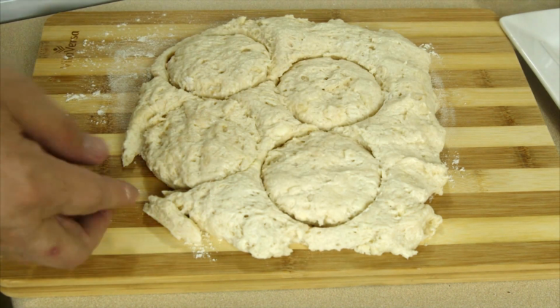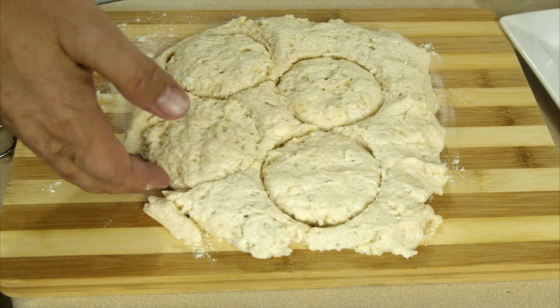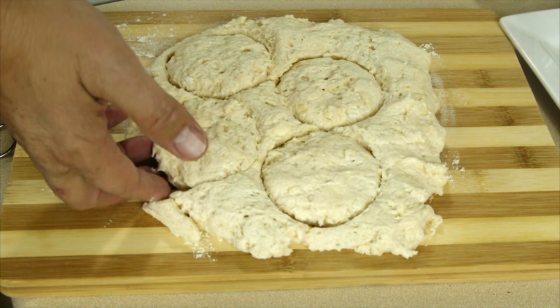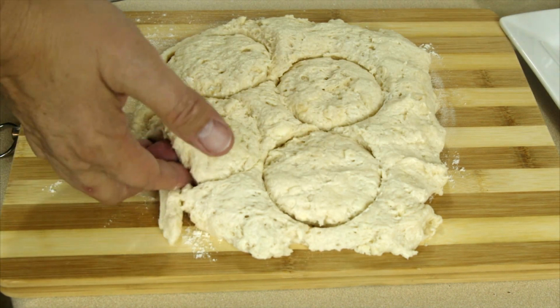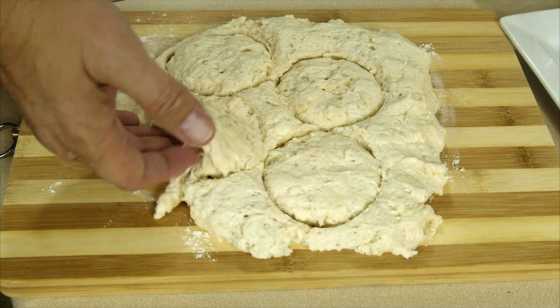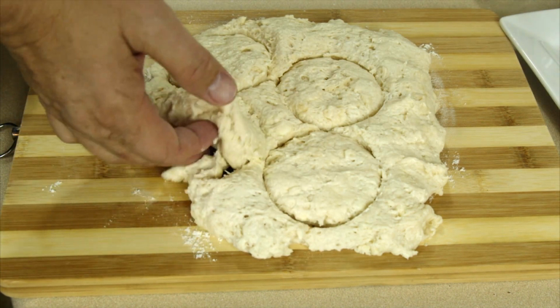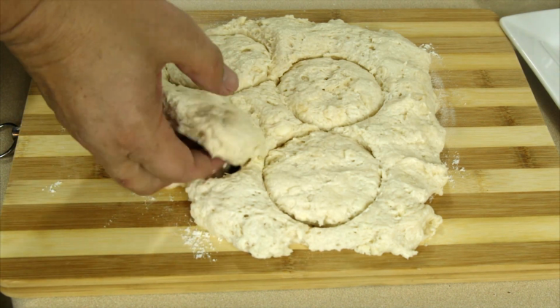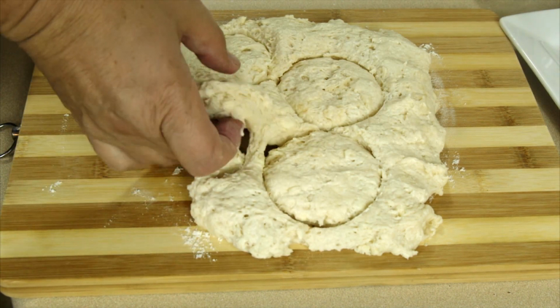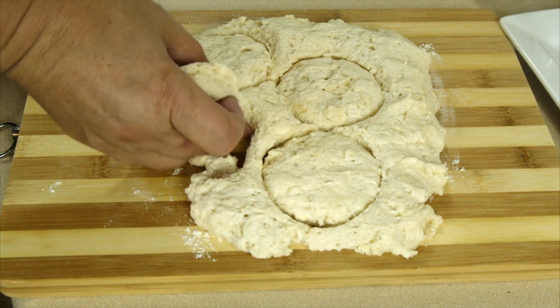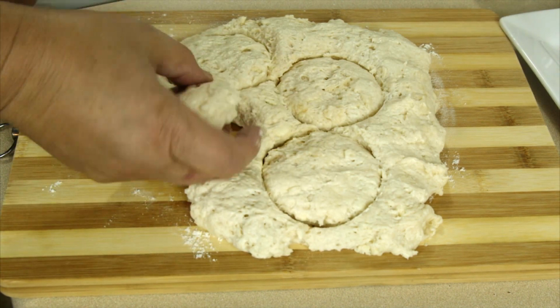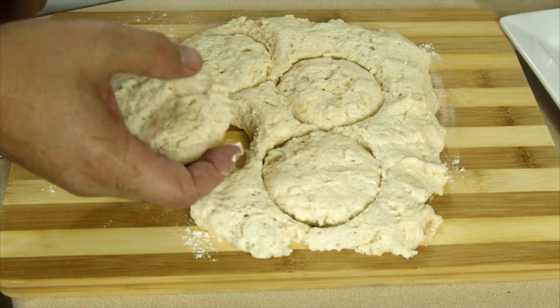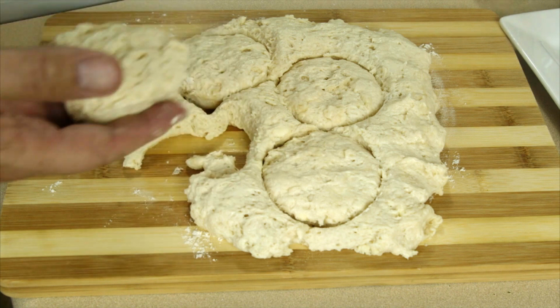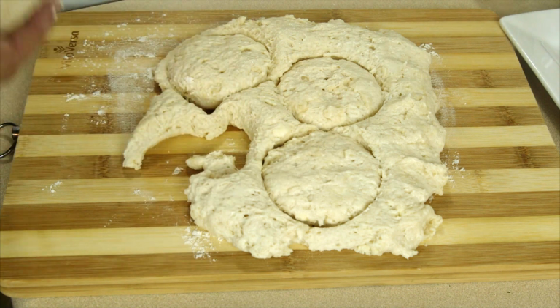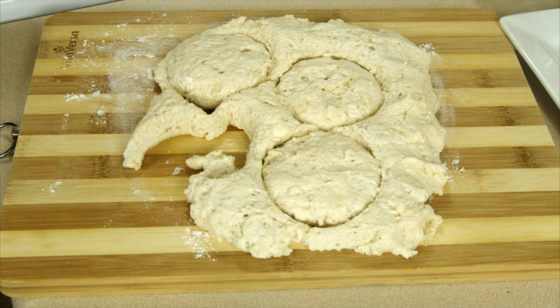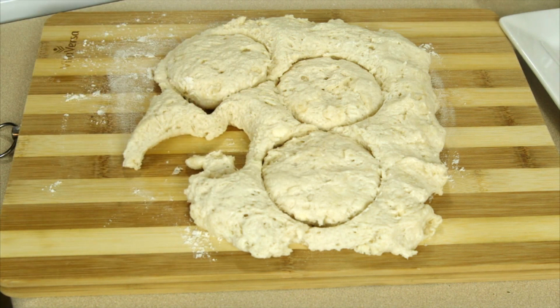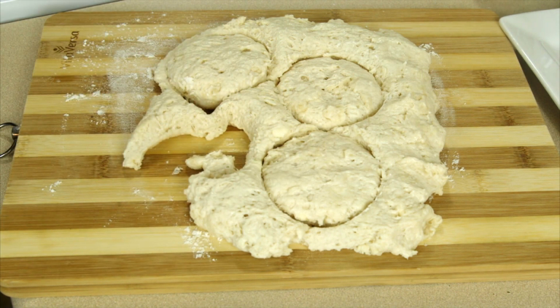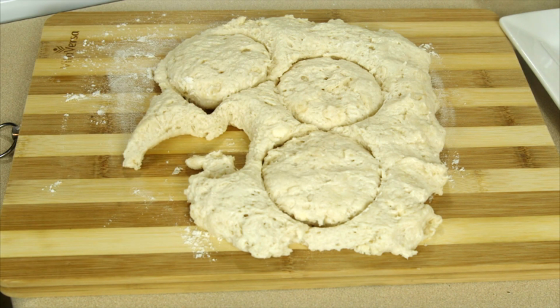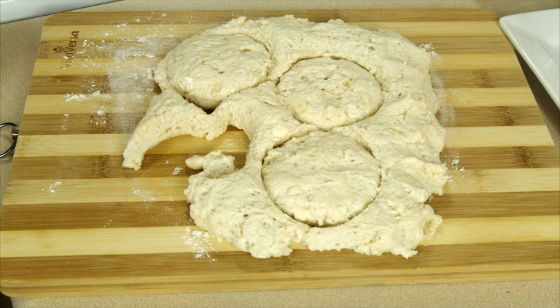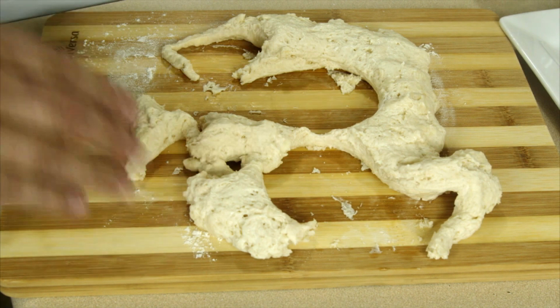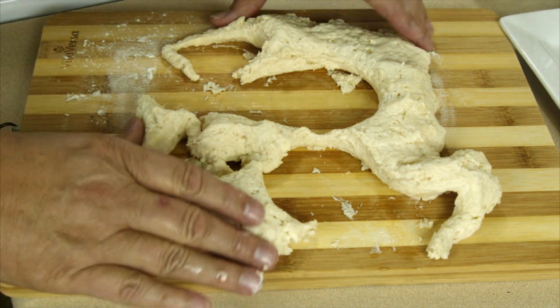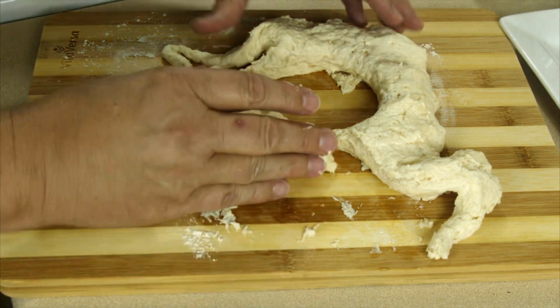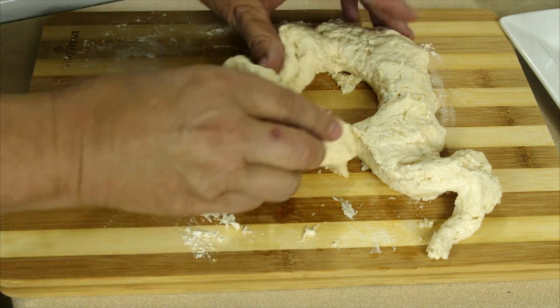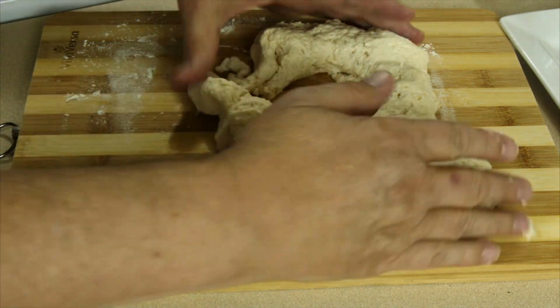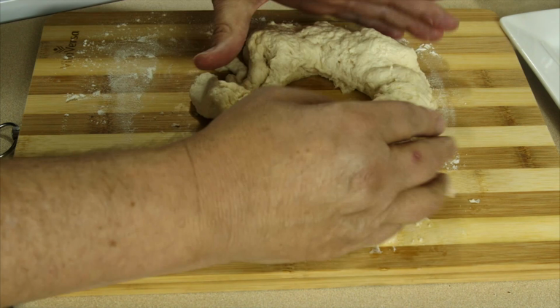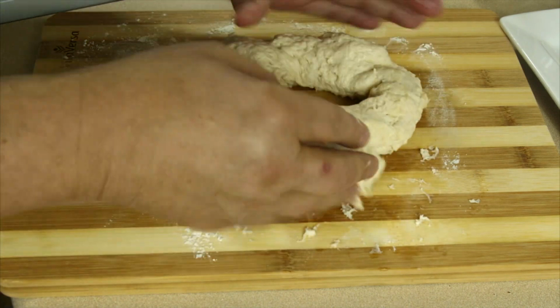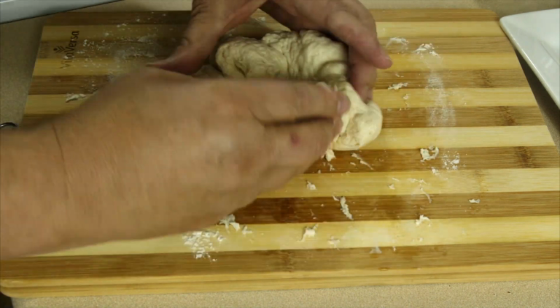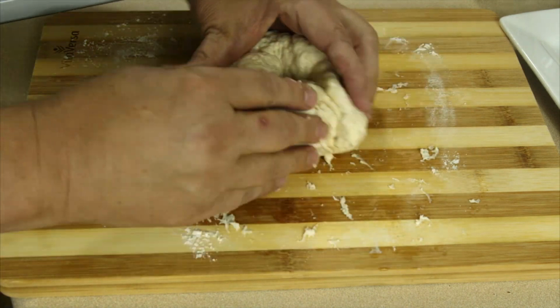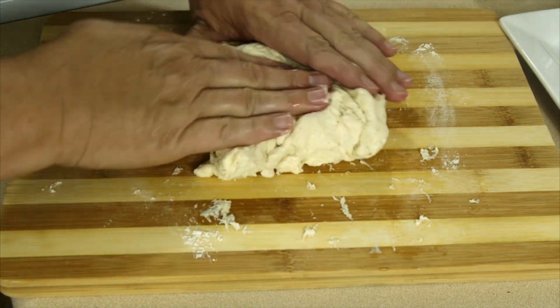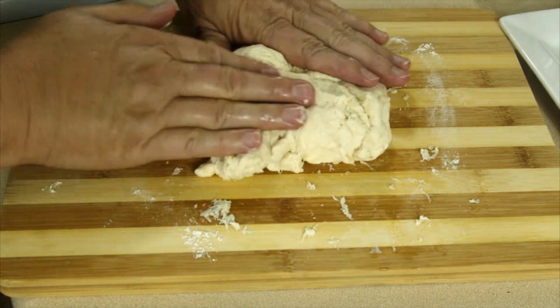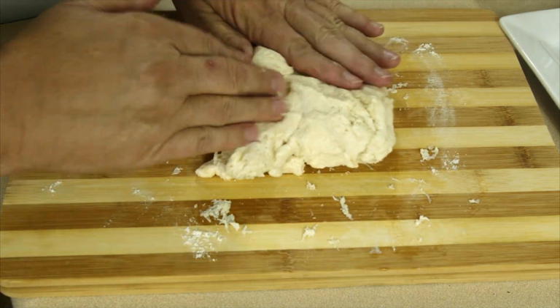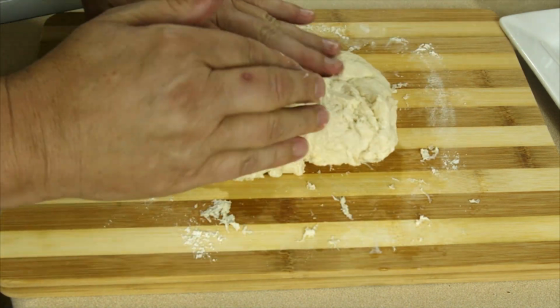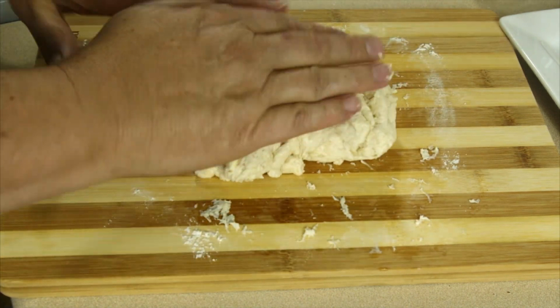Then I'm gonna take my biscuits and put them in an oiled baking pan. The oil helps keep them from sticking and it helps them brown. Then I'm gonna take my scraps, gently push them back together, pat them out, and cut out another biscuit or two.